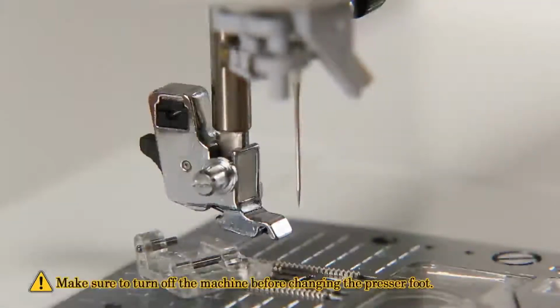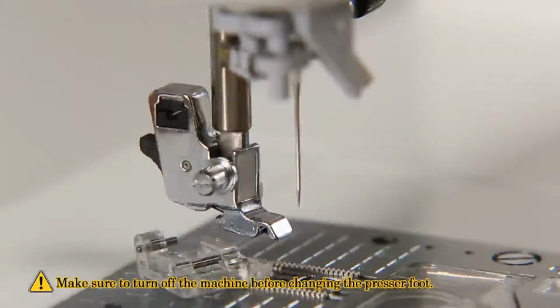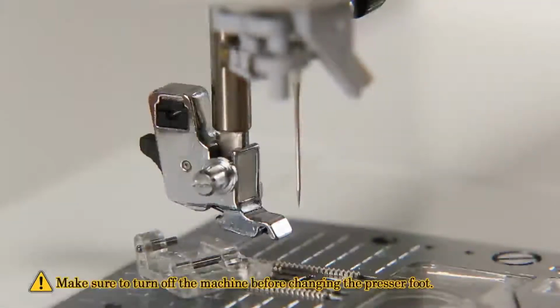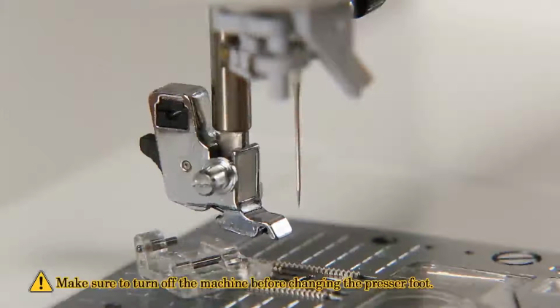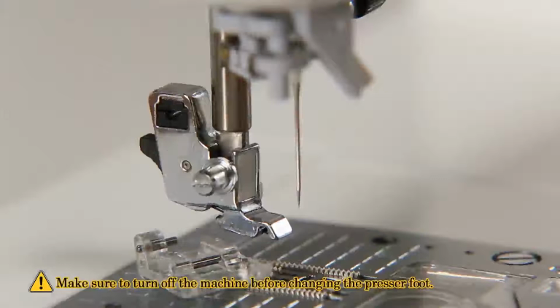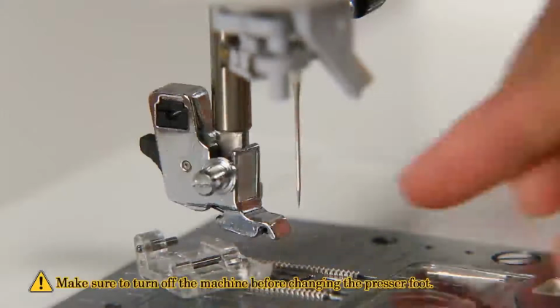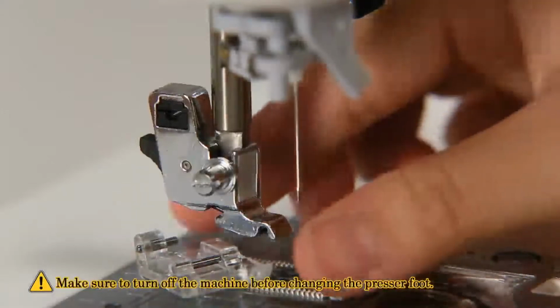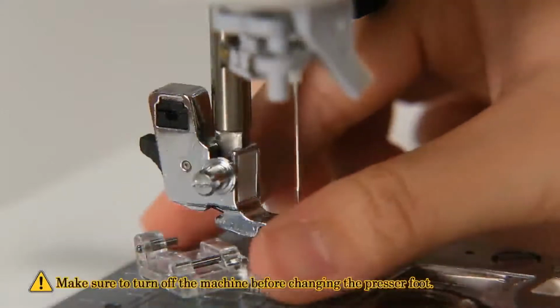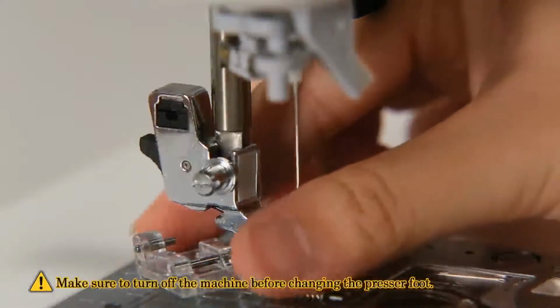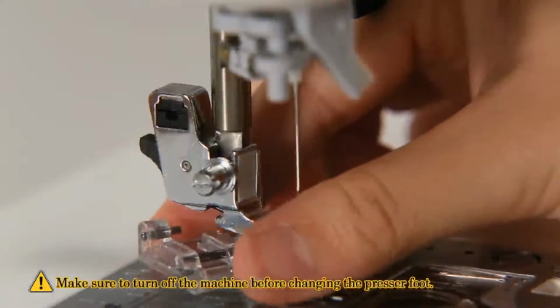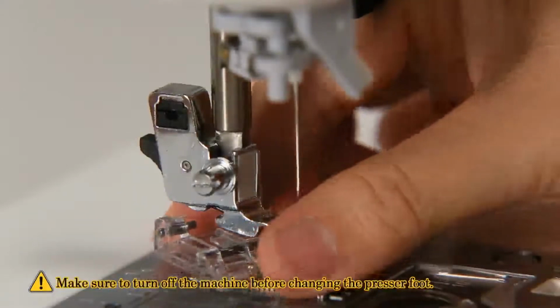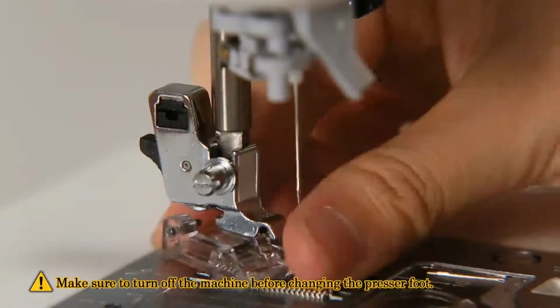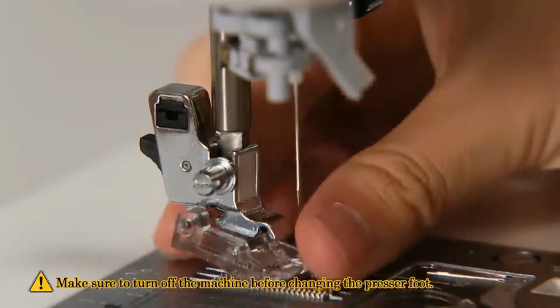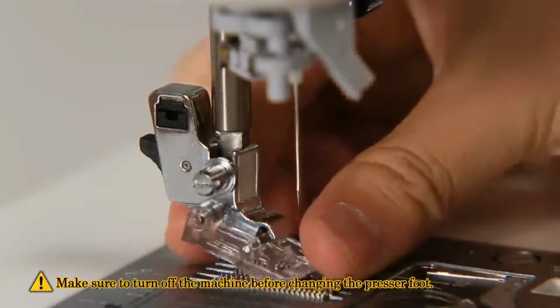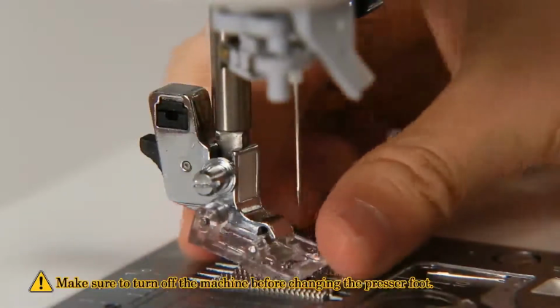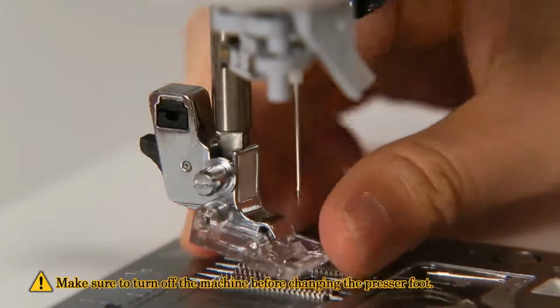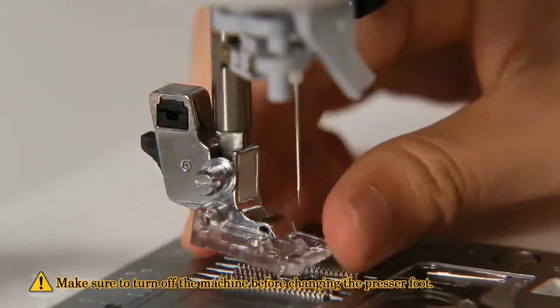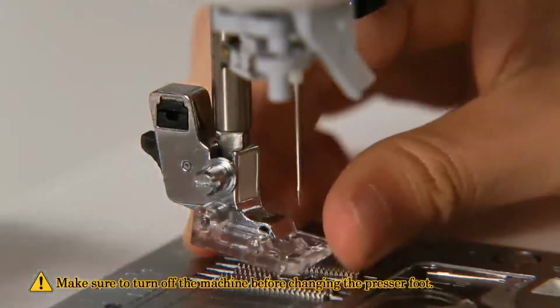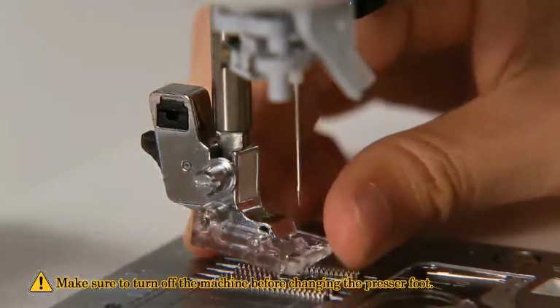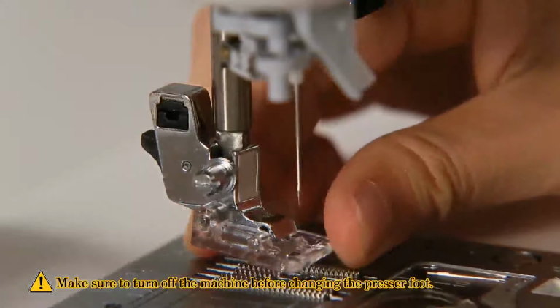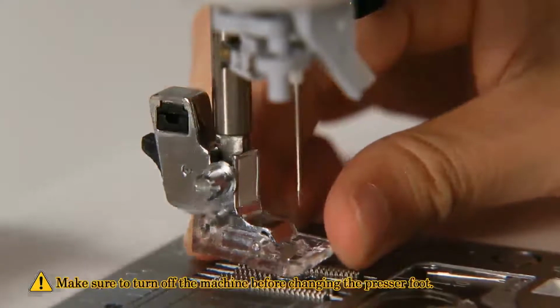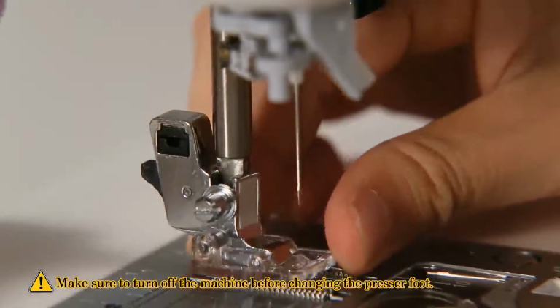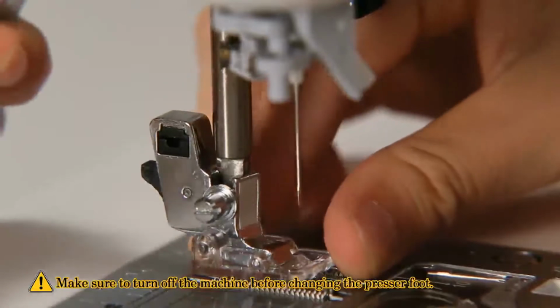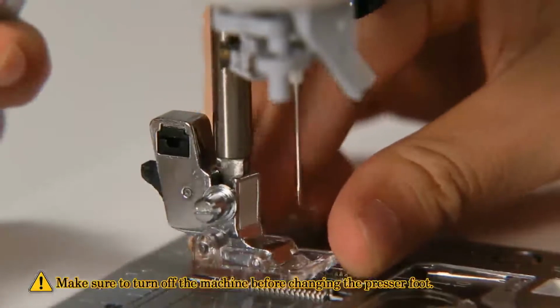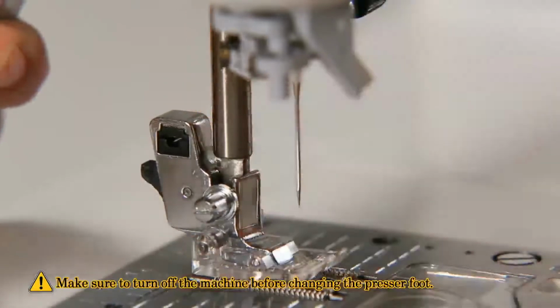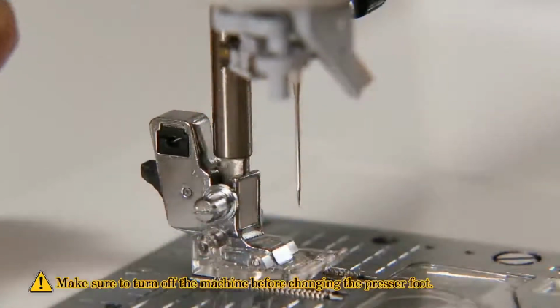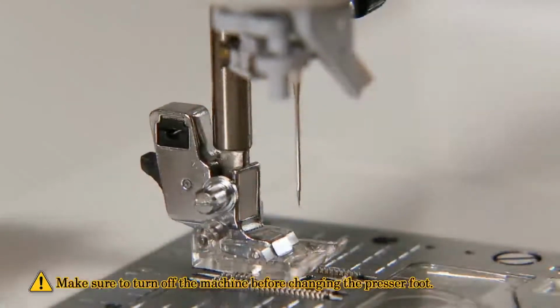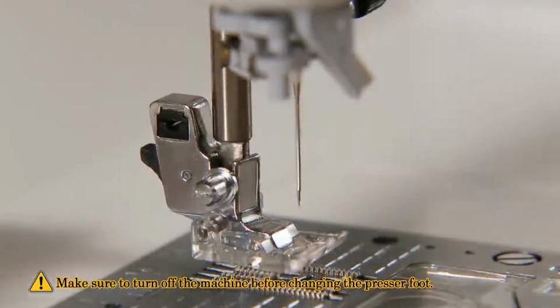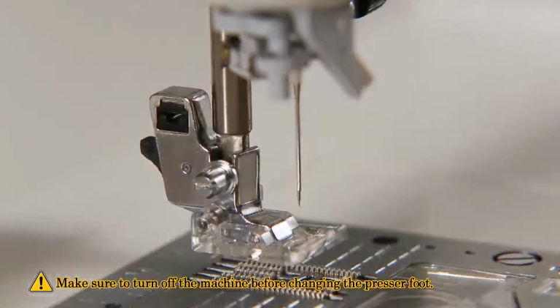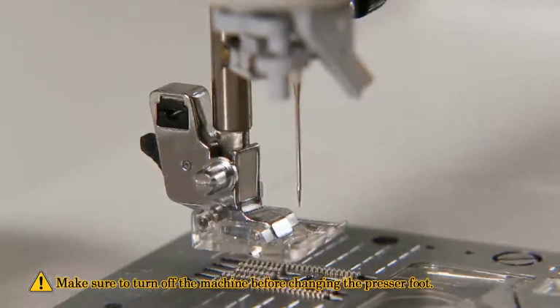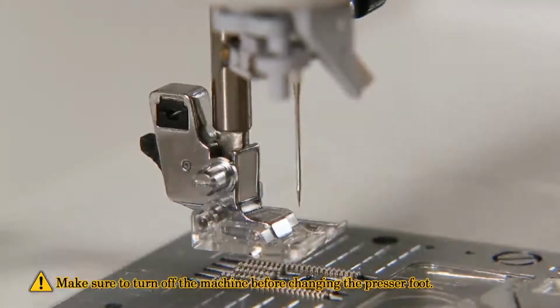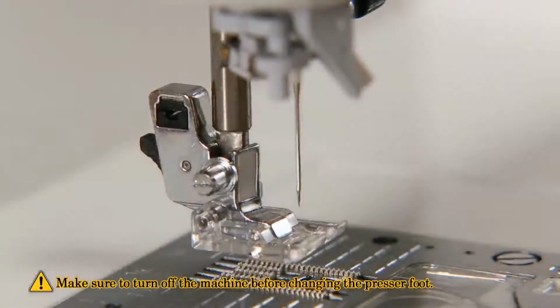Push the pin and the circle into the groove of the presser foot holder. Then lower the presser foot lifting lever to install the presser foot.